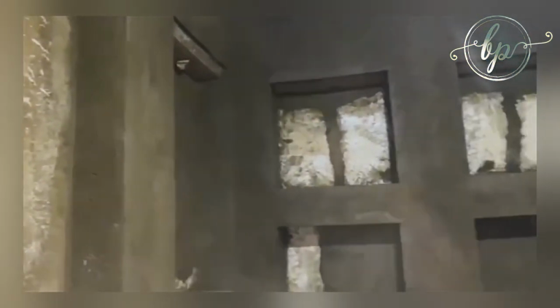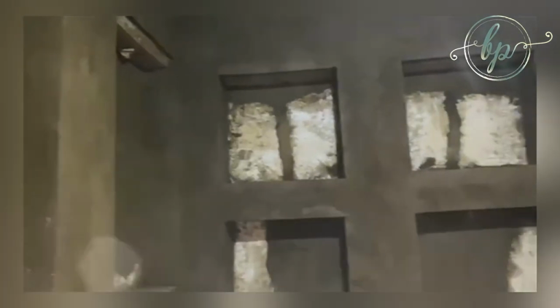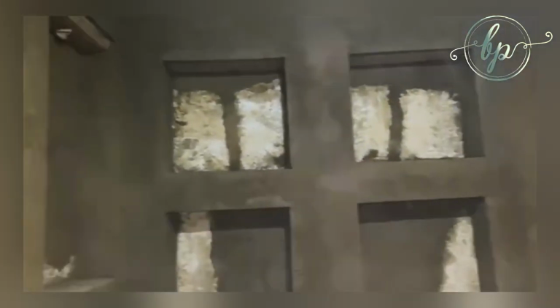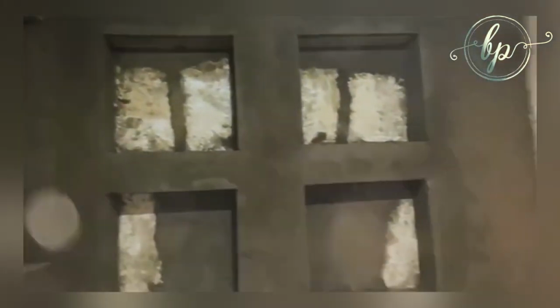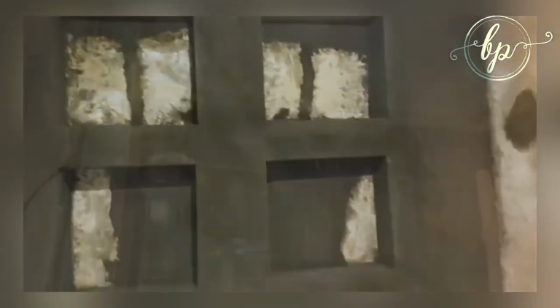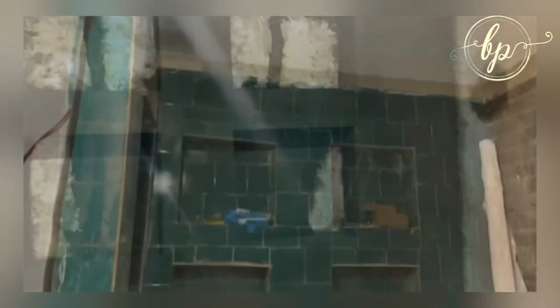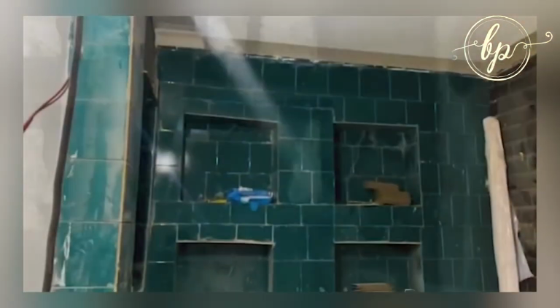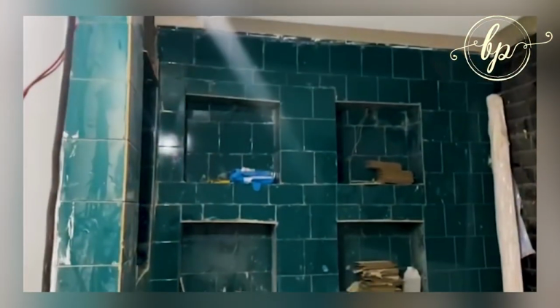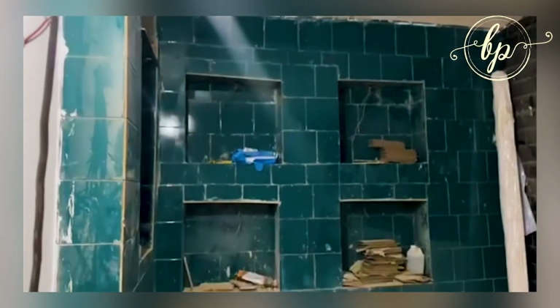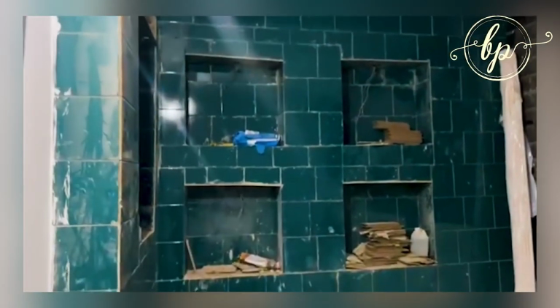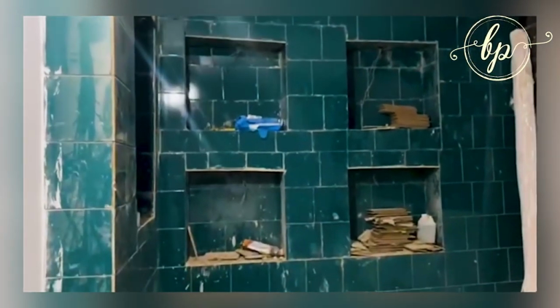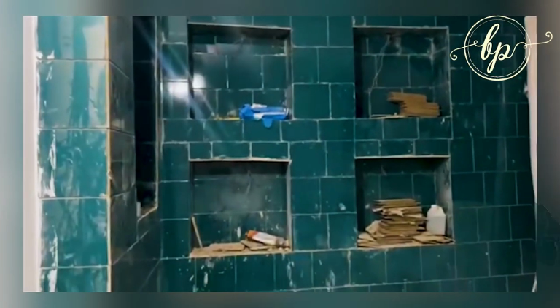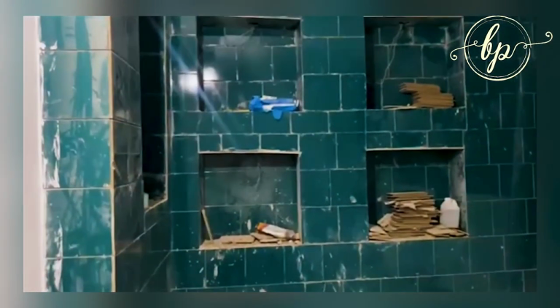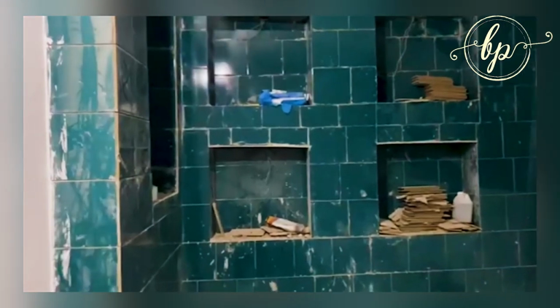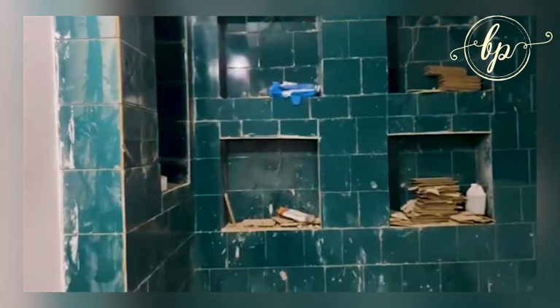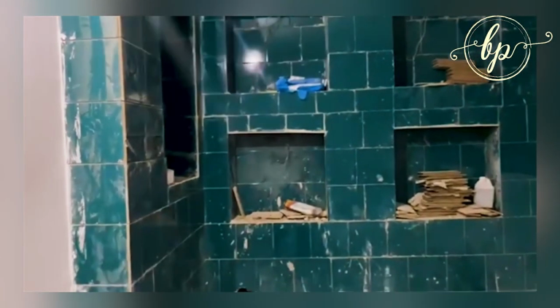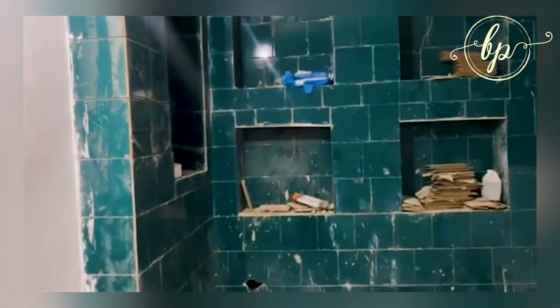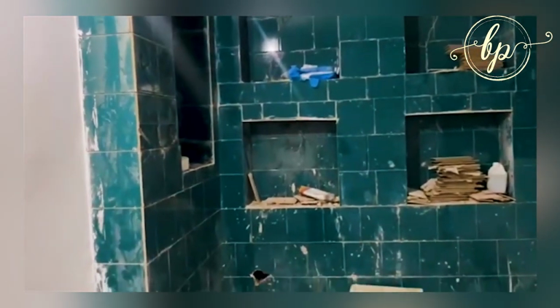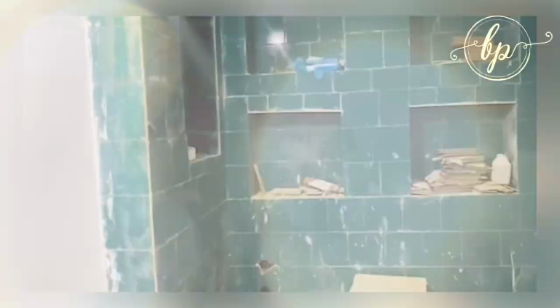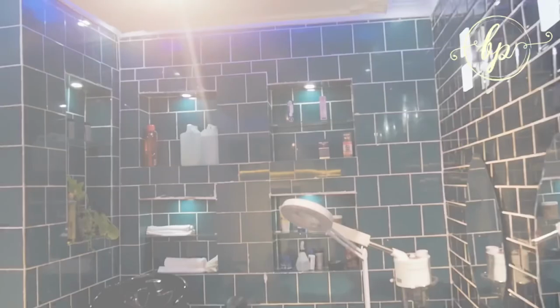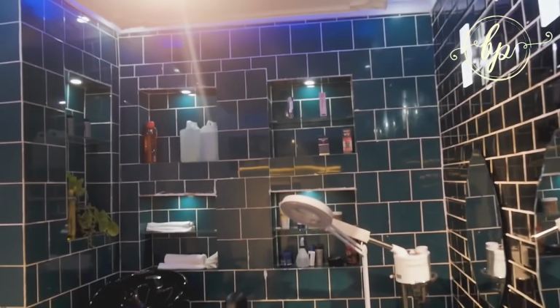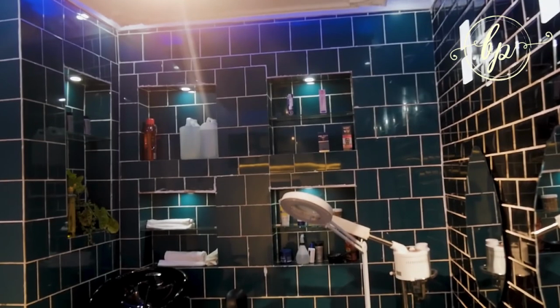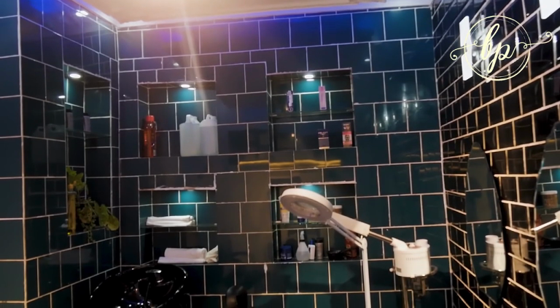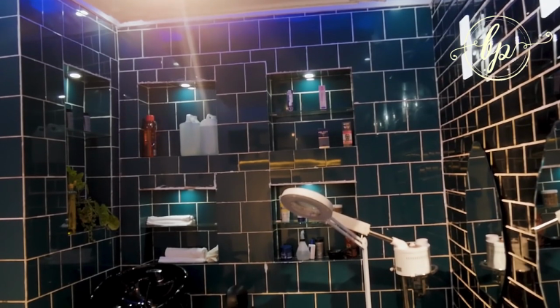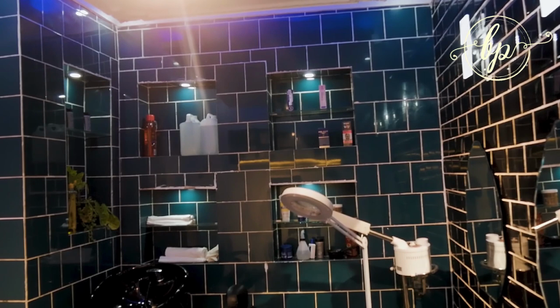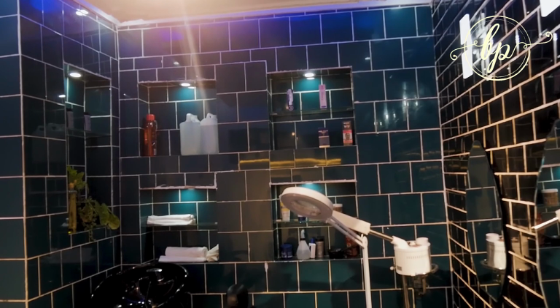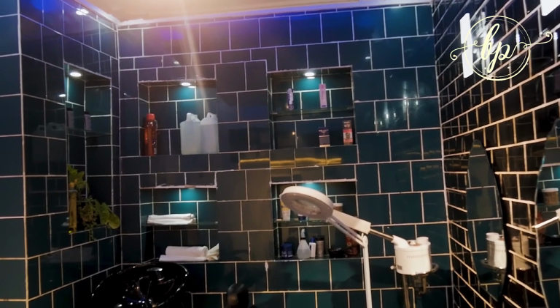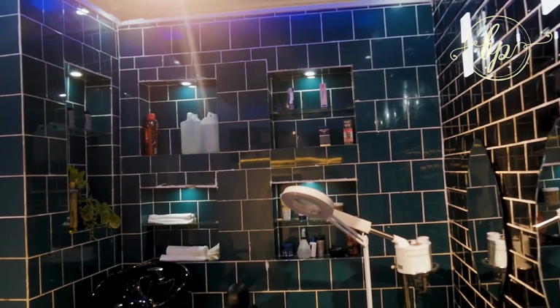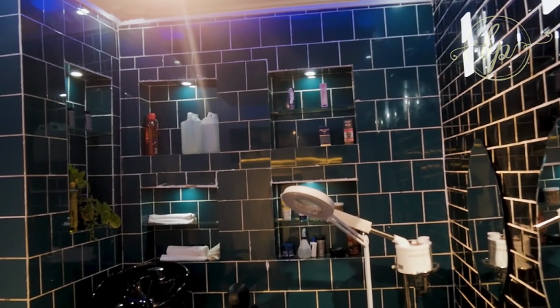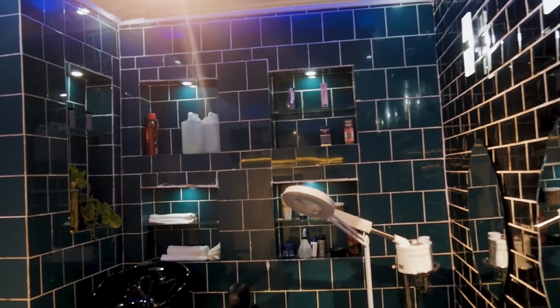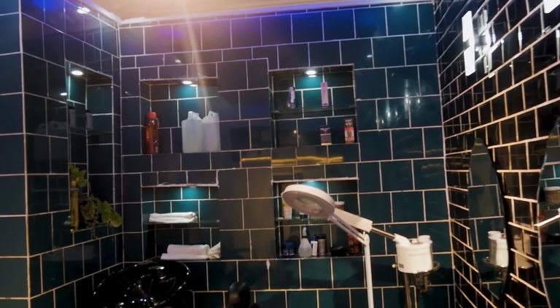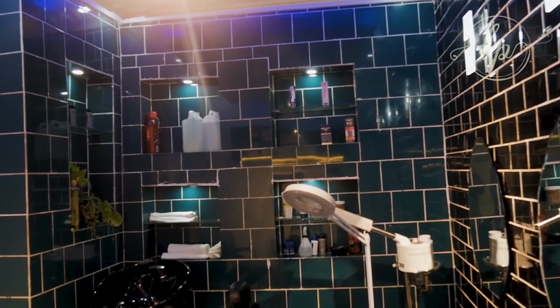We went and took another Indian old-style tile — Pacific blue — and decided to make a feature wall. This is the area where clients will be washed after they go through the haircut.